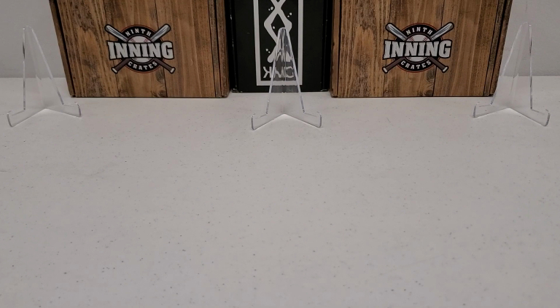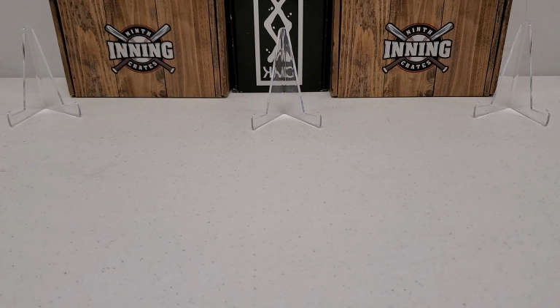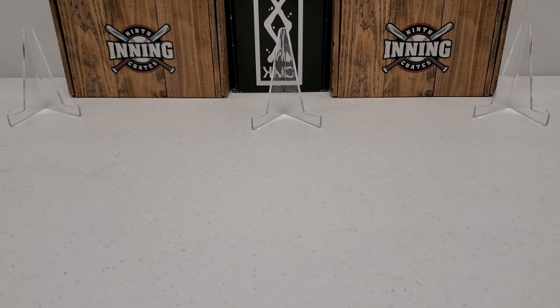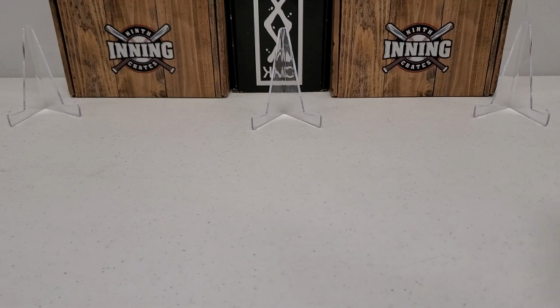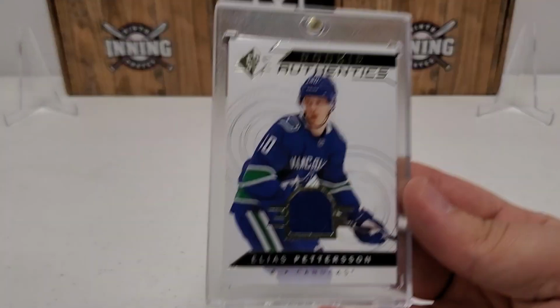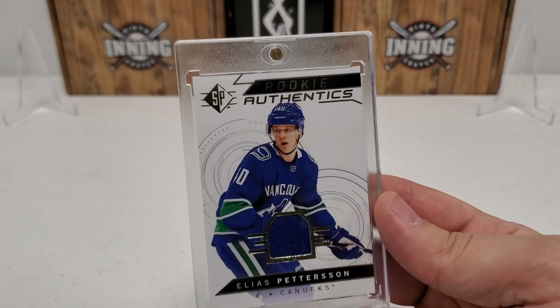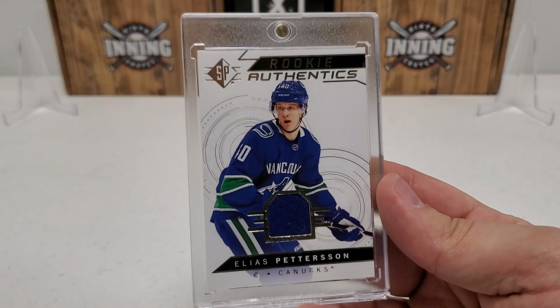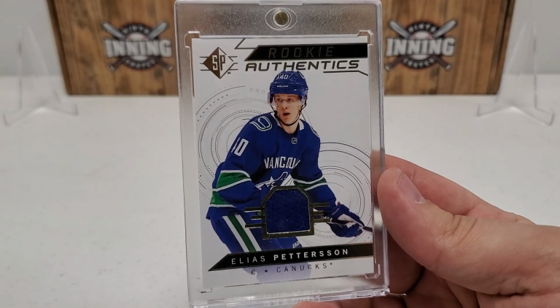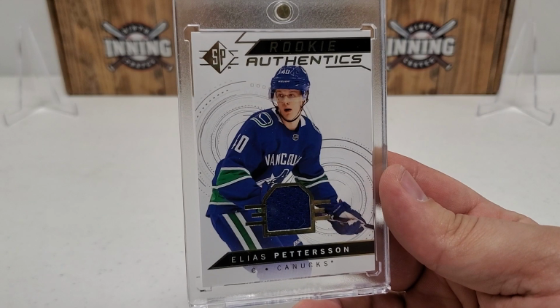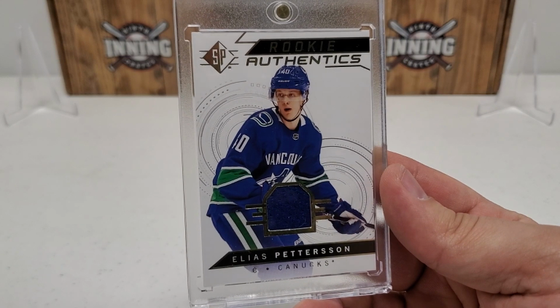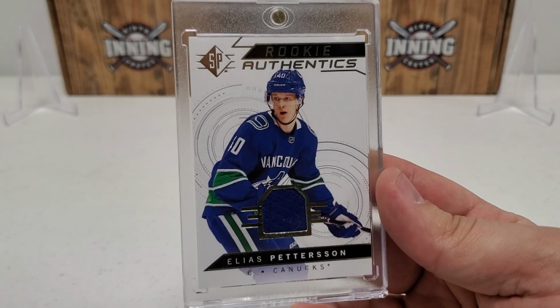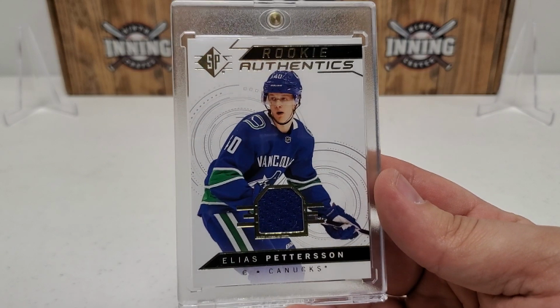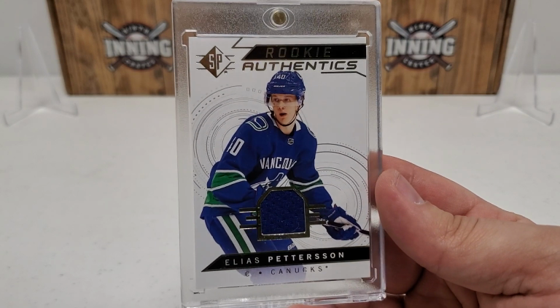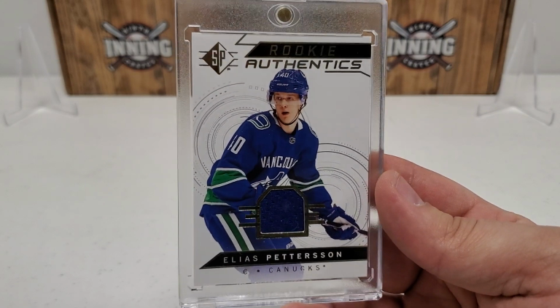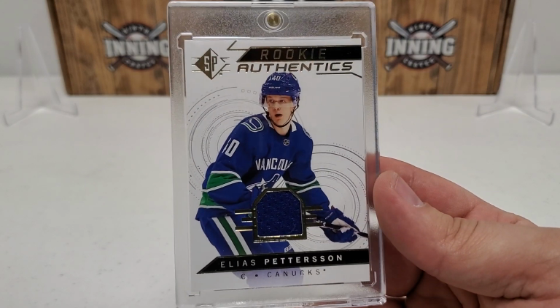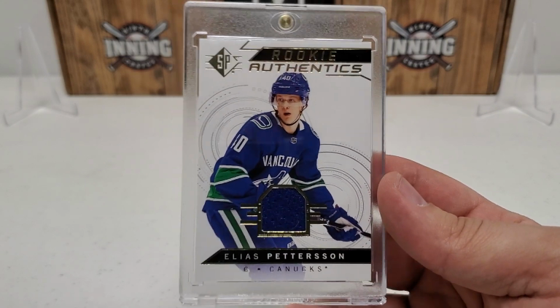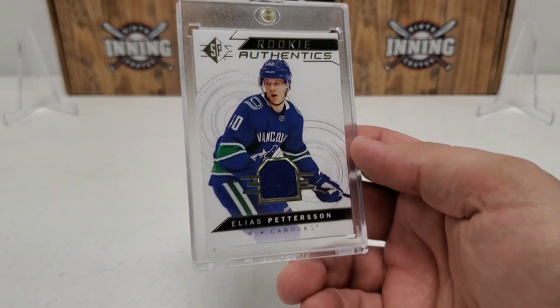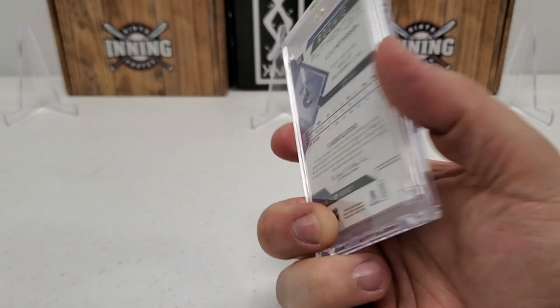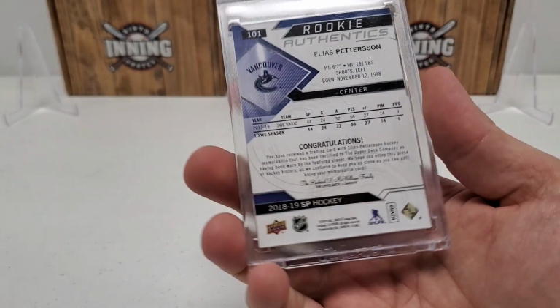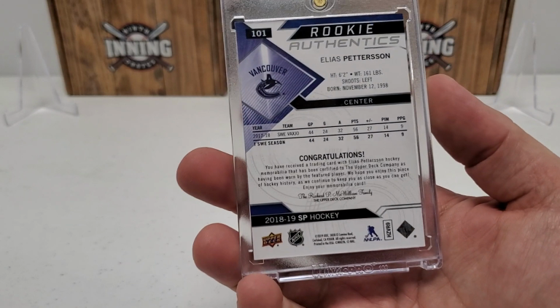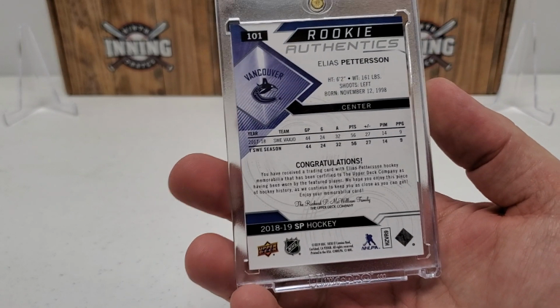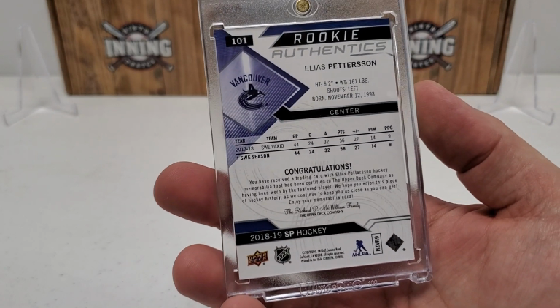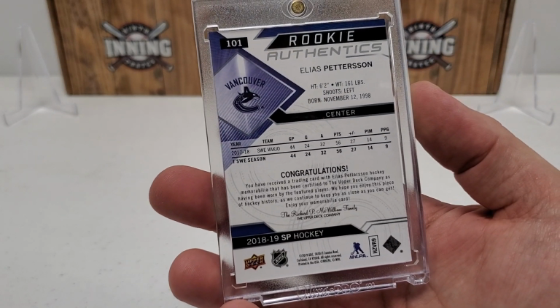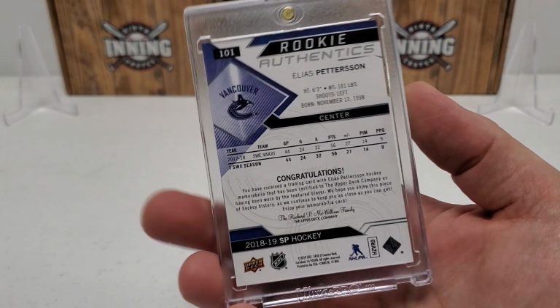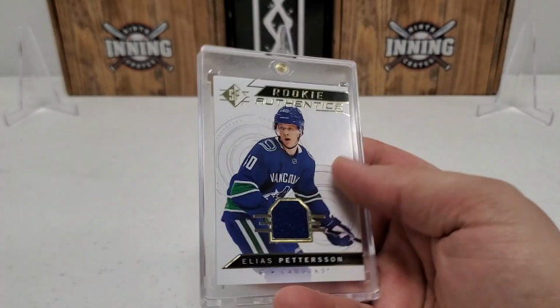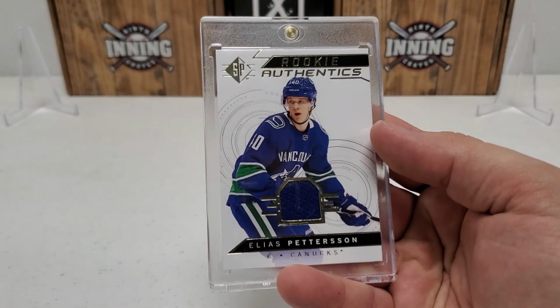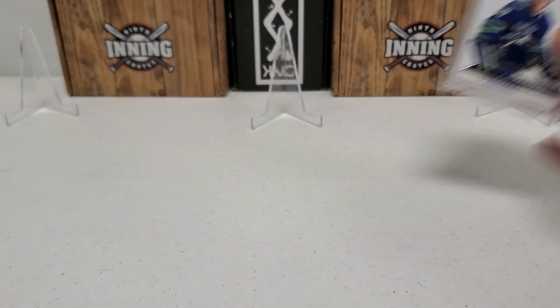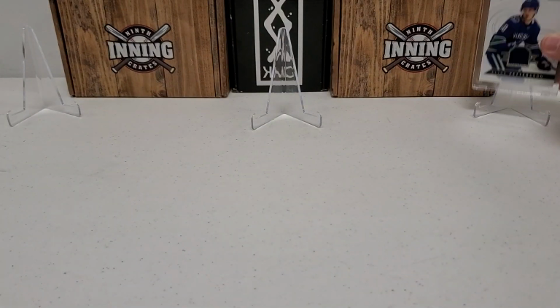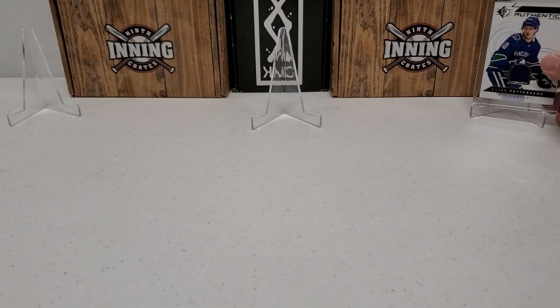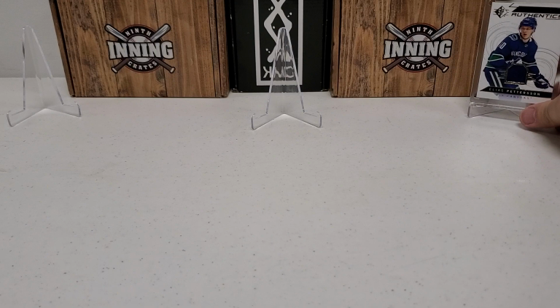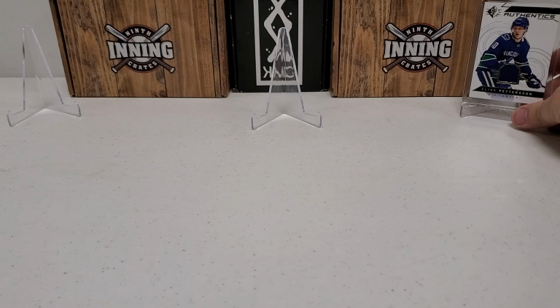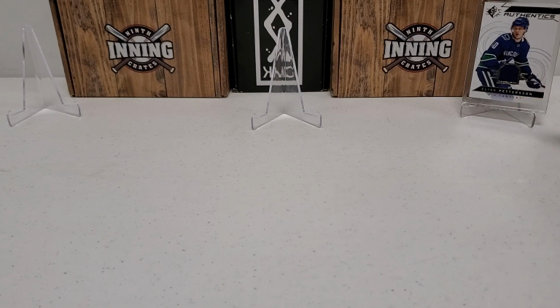First up, we've got a nice little jersey swatch here — Rookie Authentics, Elias Pedersen. You guys can check that out. Nice little piece of his jersey in there, so obviously his rookie year there. Nice little Rookie Authentics card there of the man known as Elias.